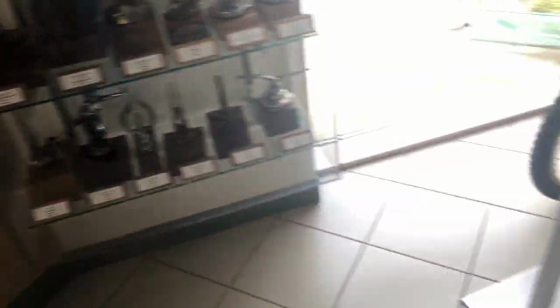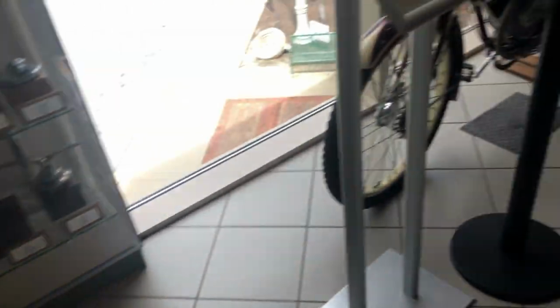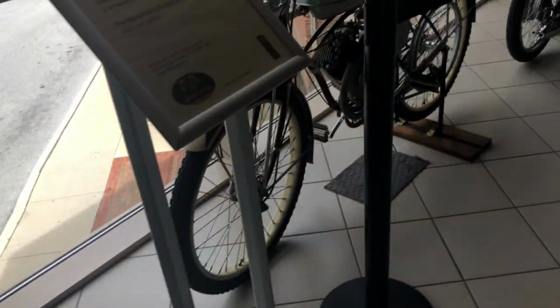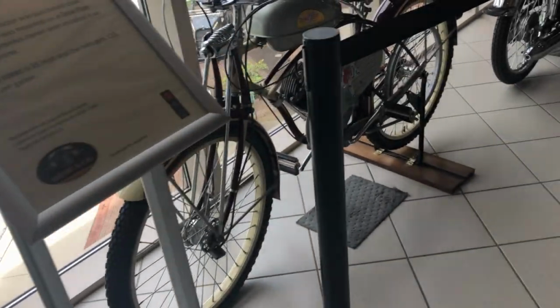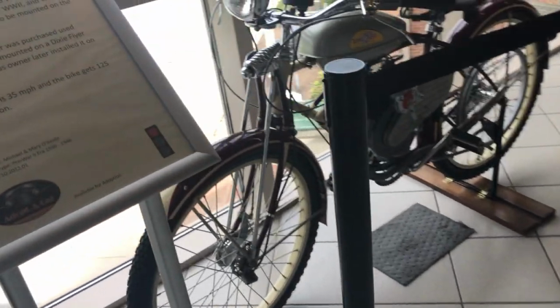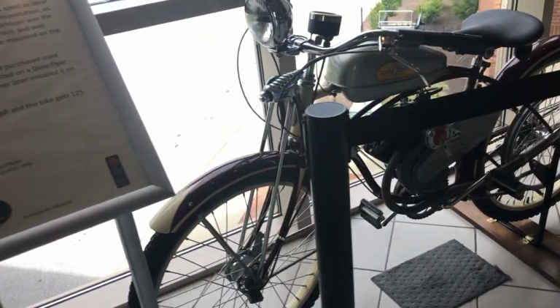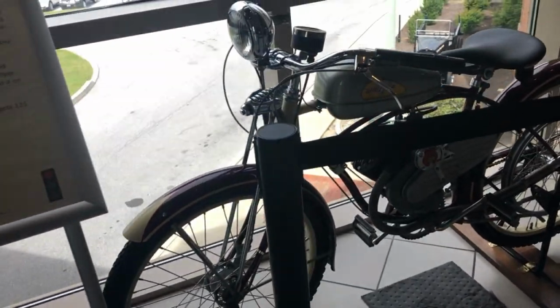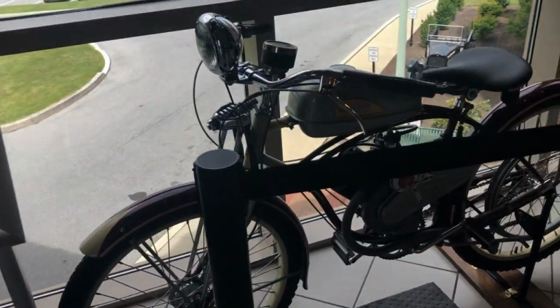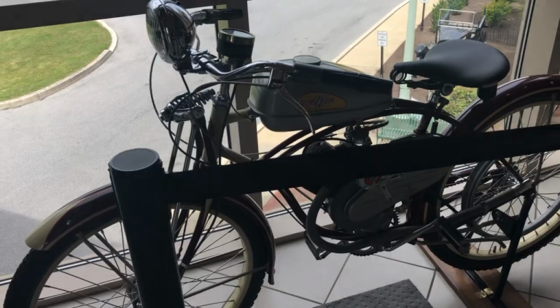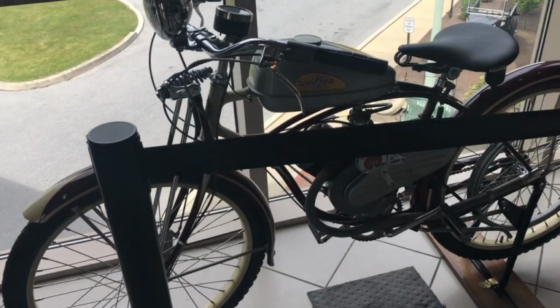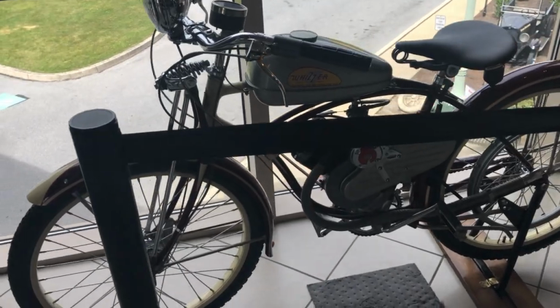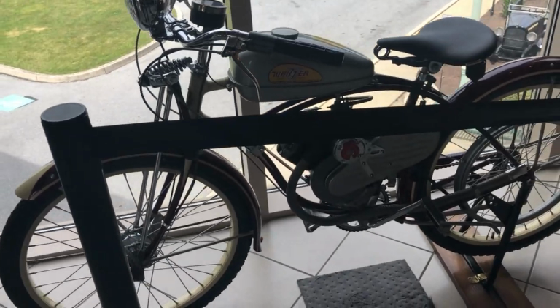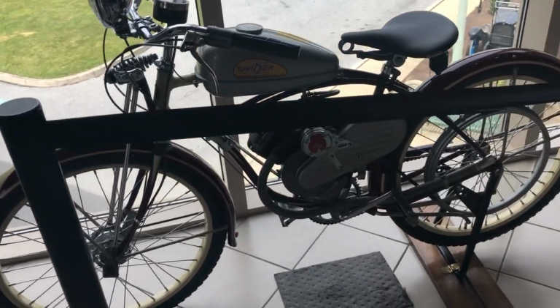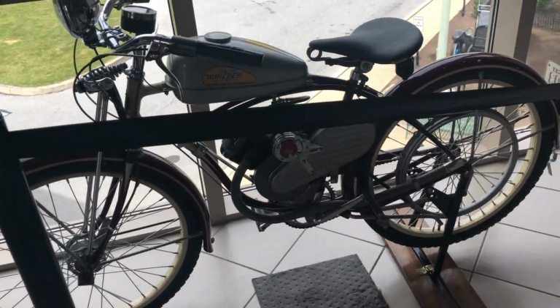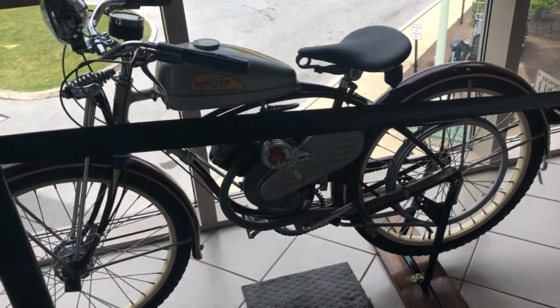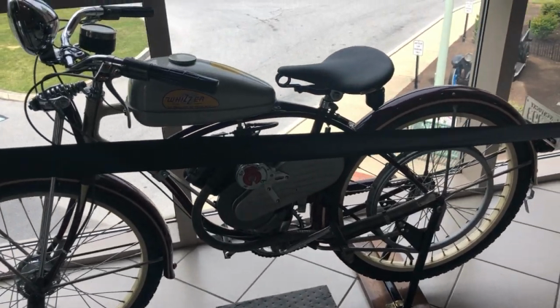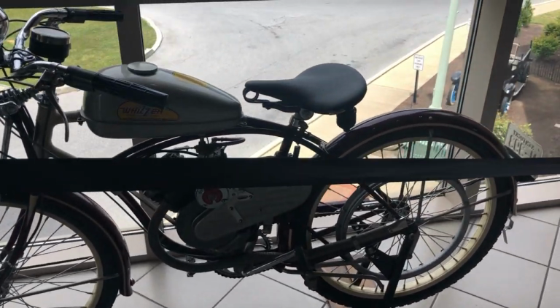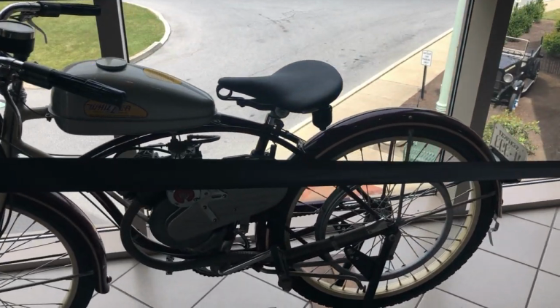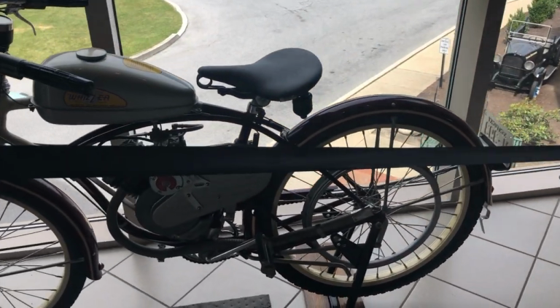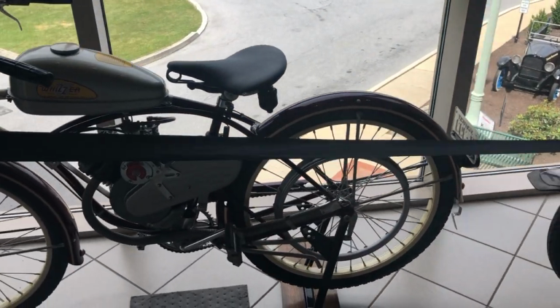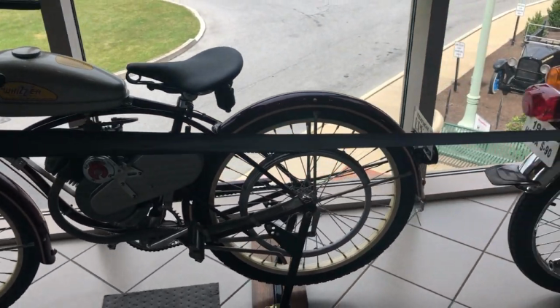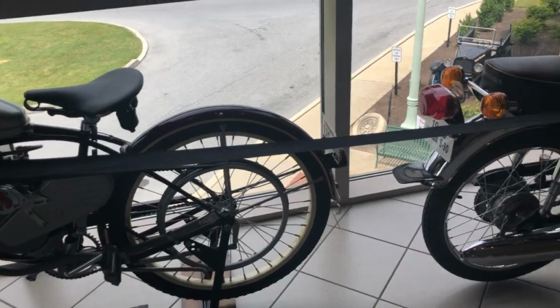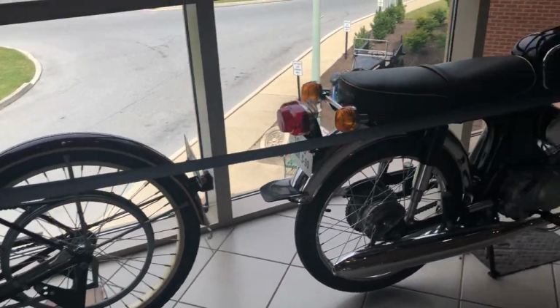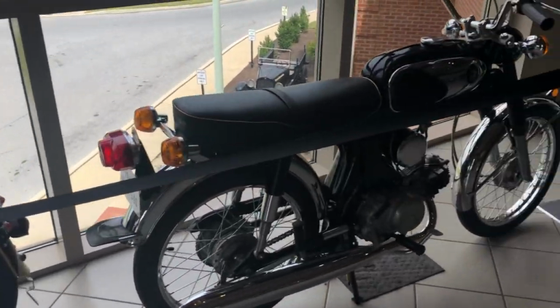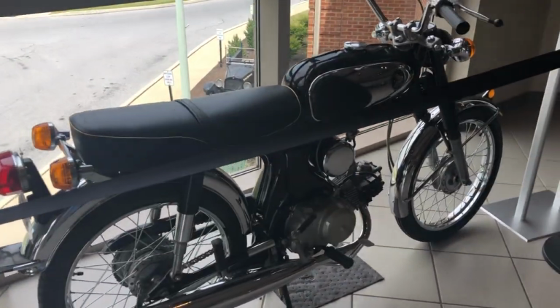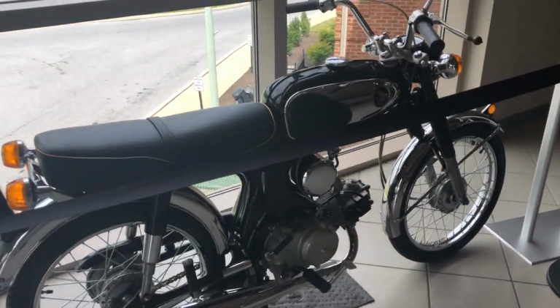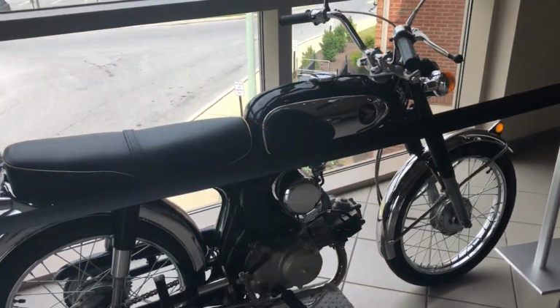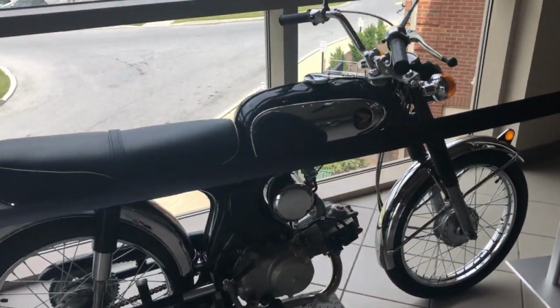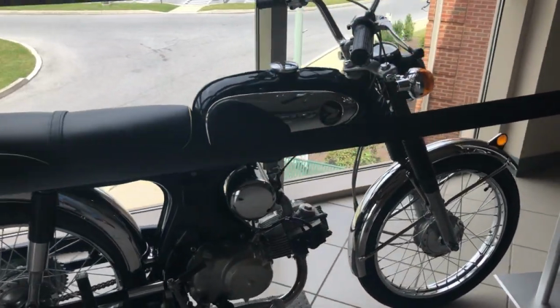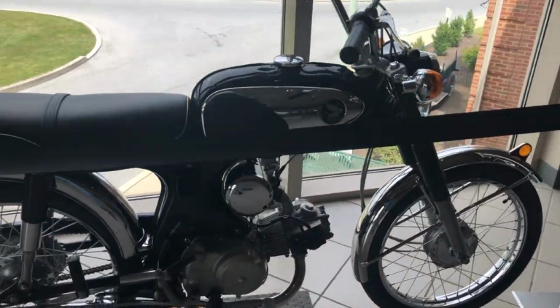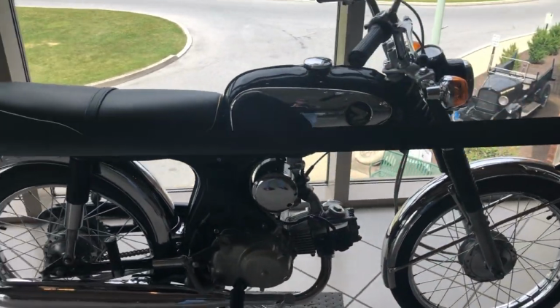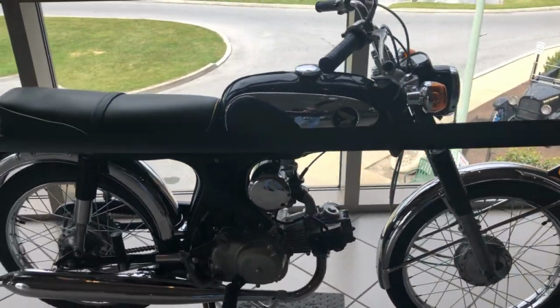There's another Wizard Motorbike. This is 1946 — gets 125 miles to the gallon and goes 35 miles an hour. 1969 Honda. Beautiful sleek design.